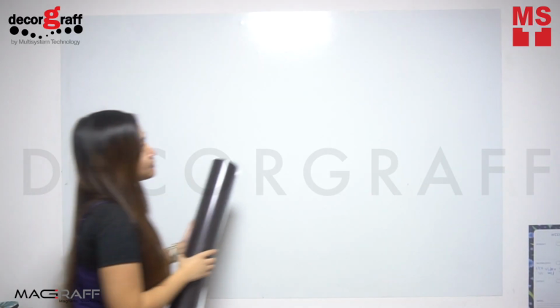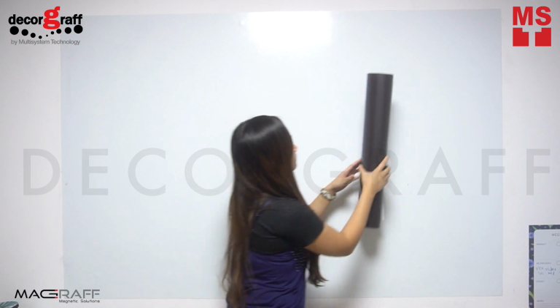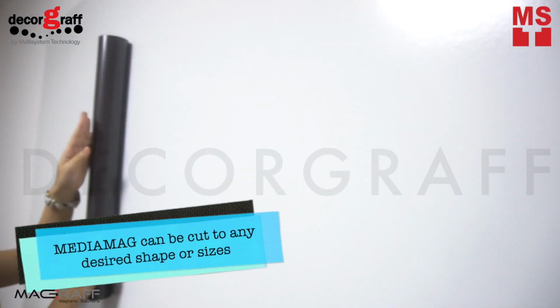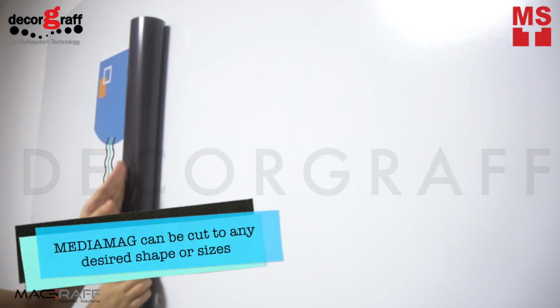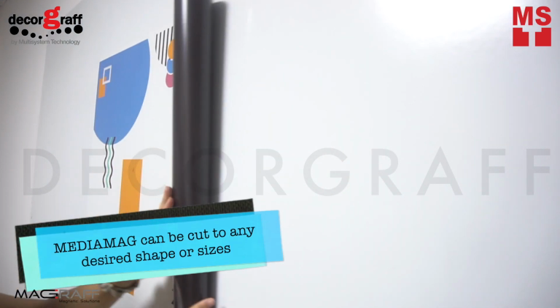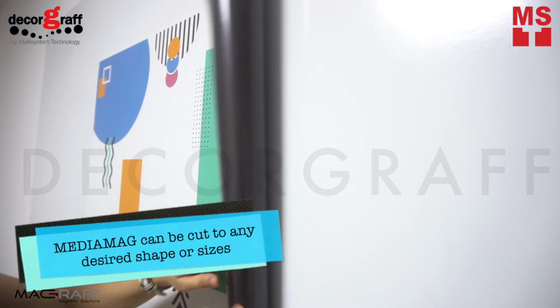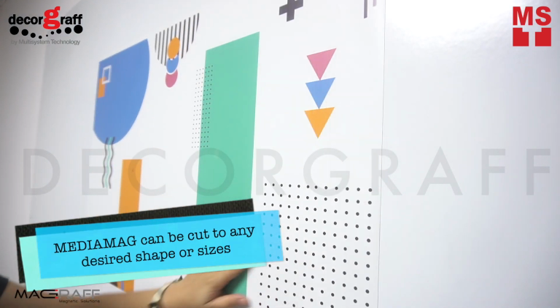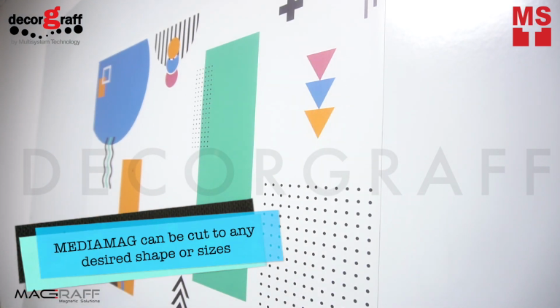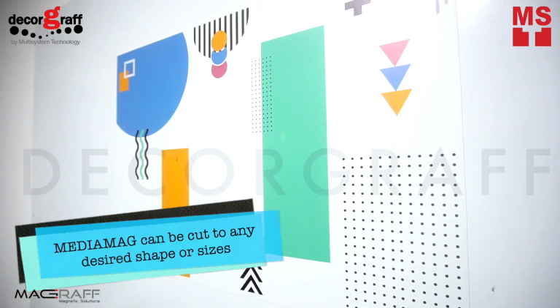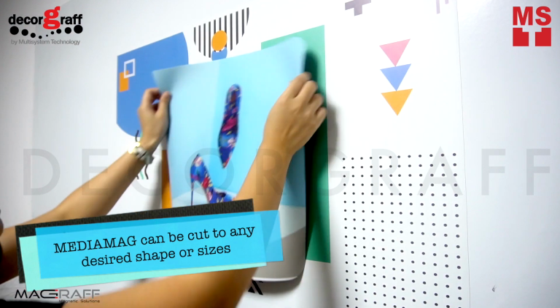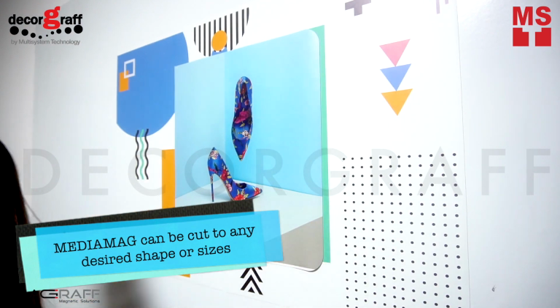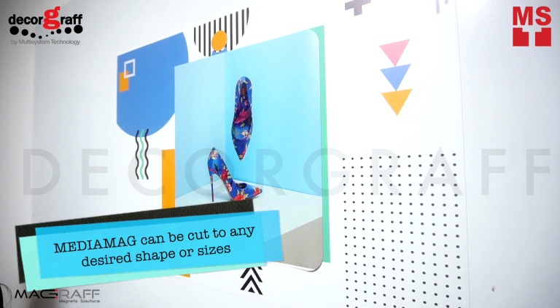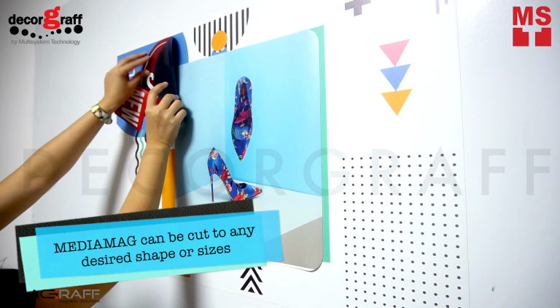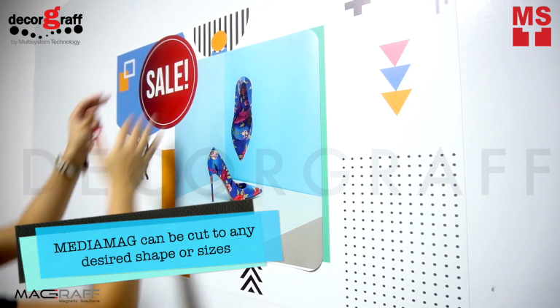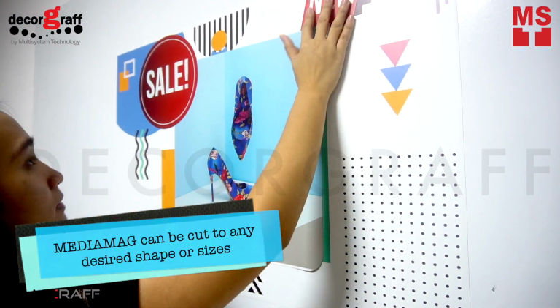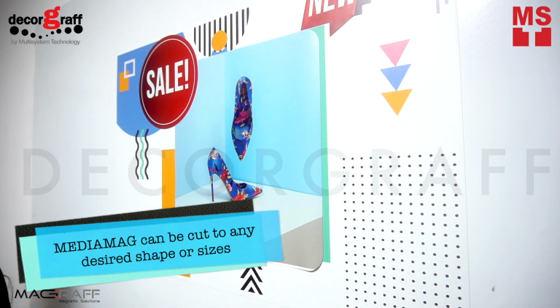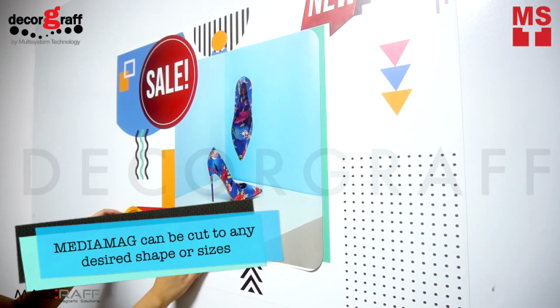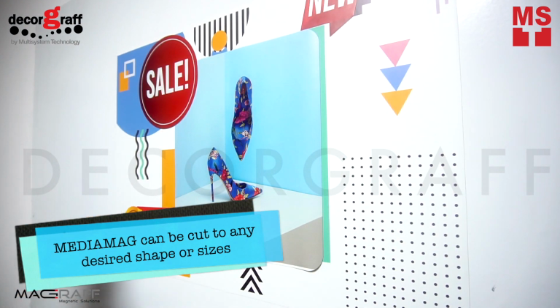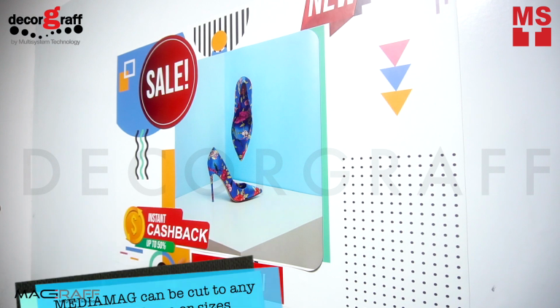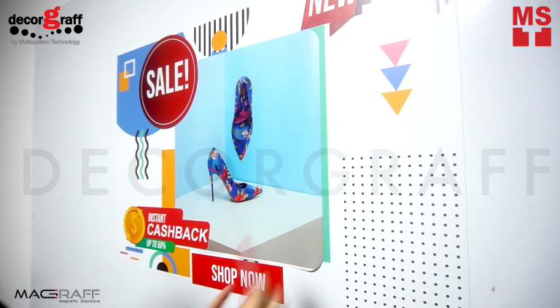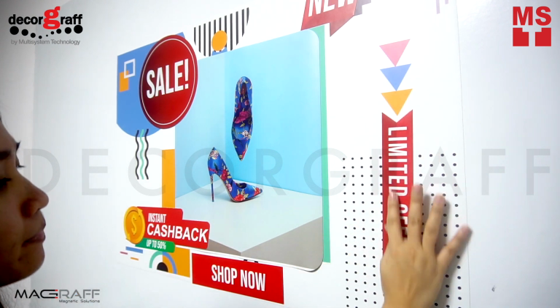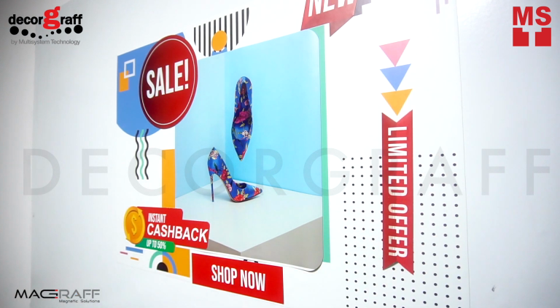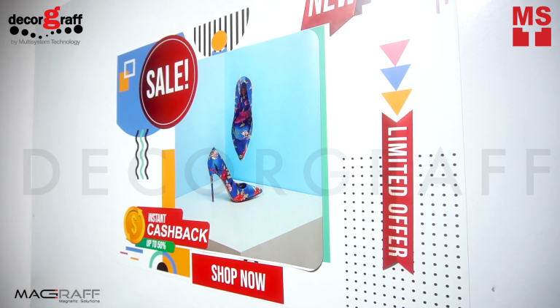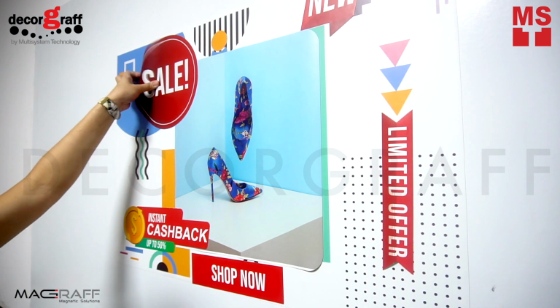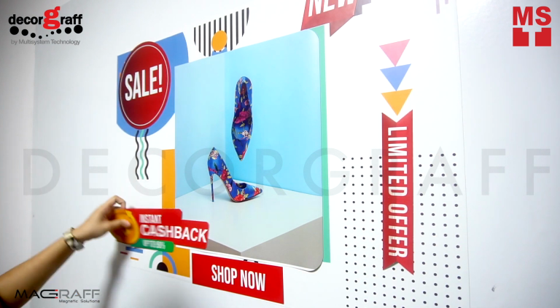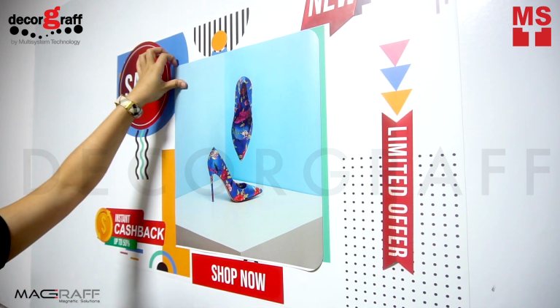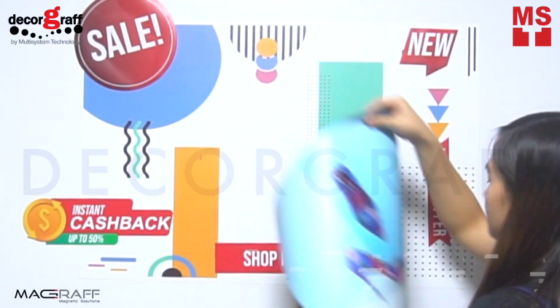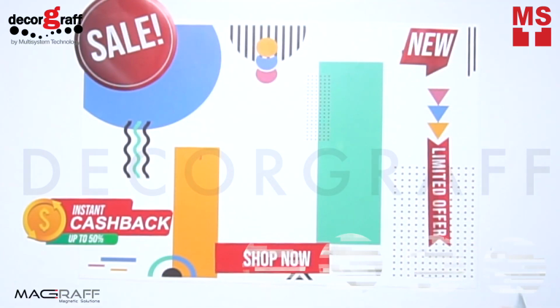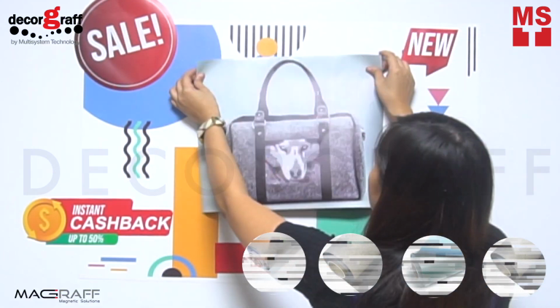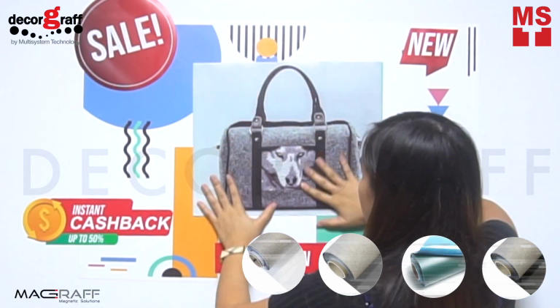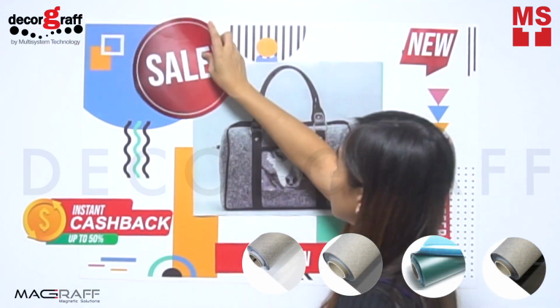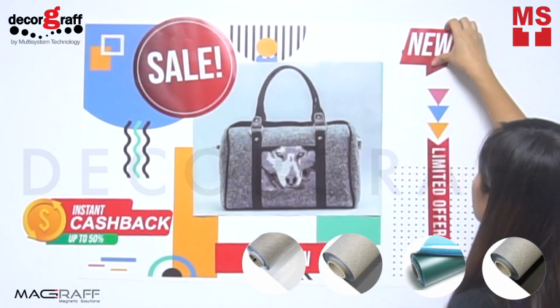MediaMag can be cut to any desired shapes or sizes and it can be applied to any iron surface, like Magnetic Paint or using the IronMag wall decor that is available in 4 colors.